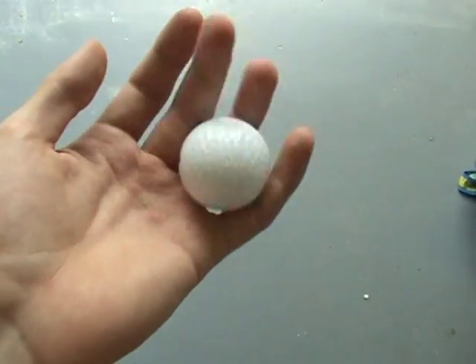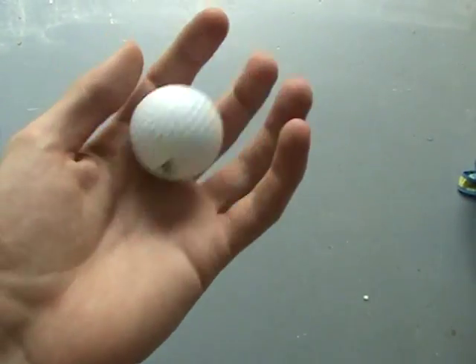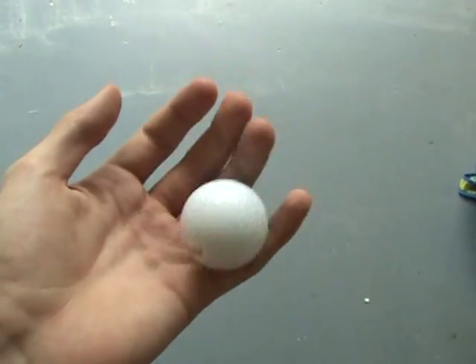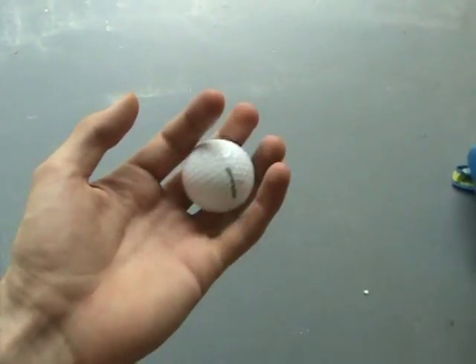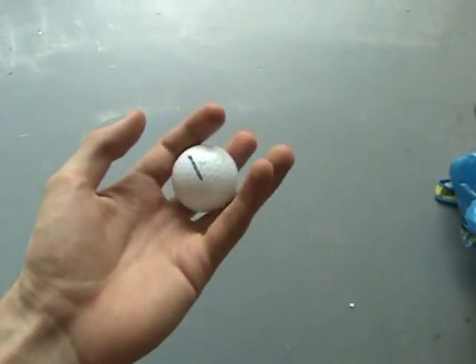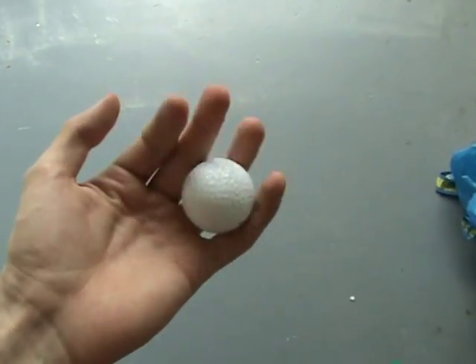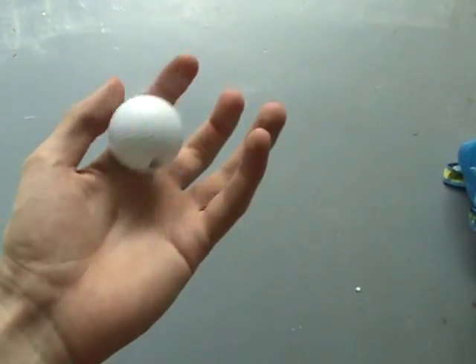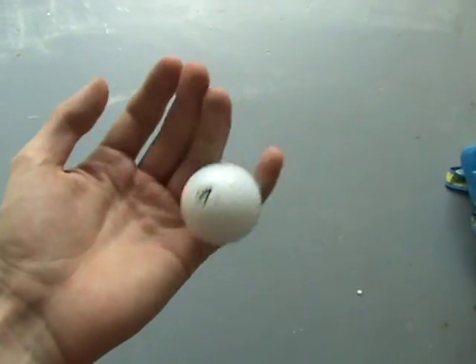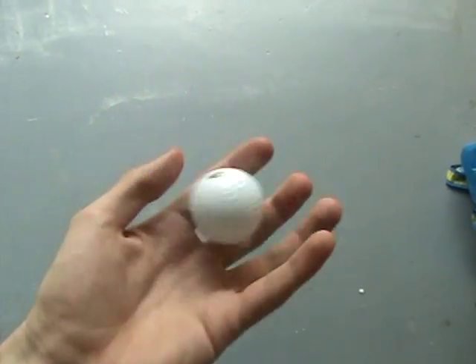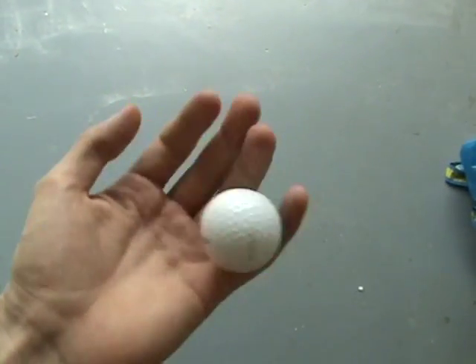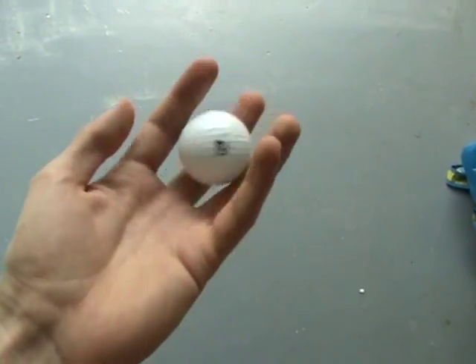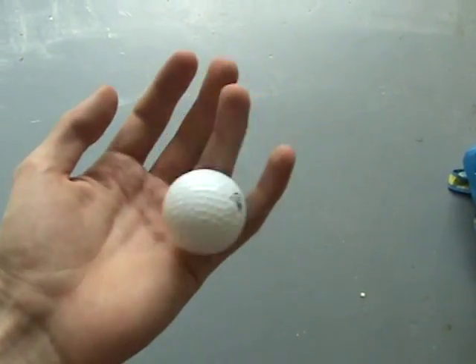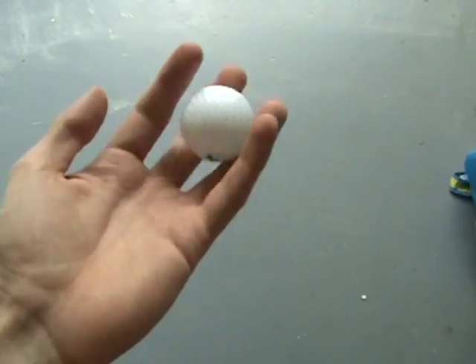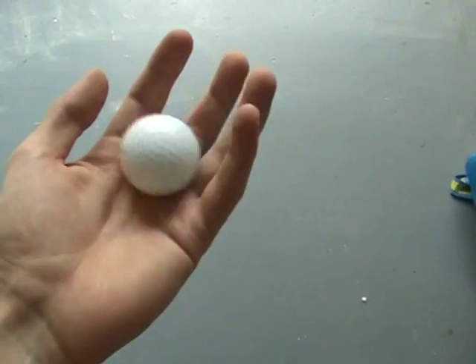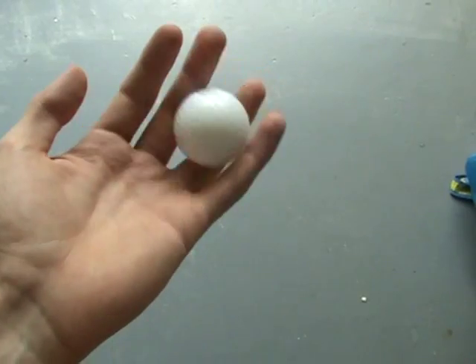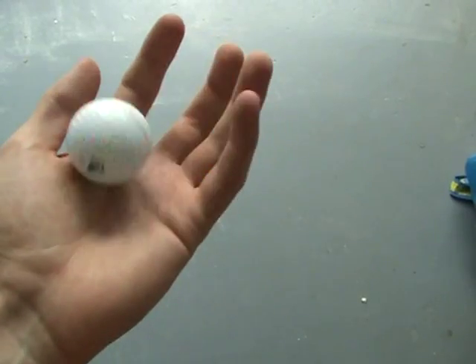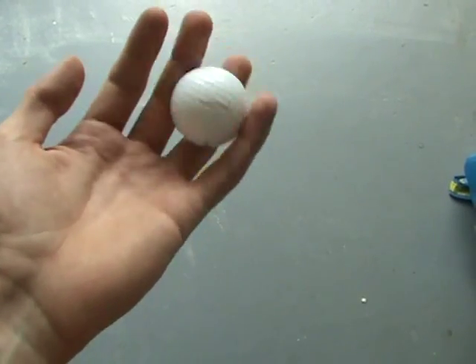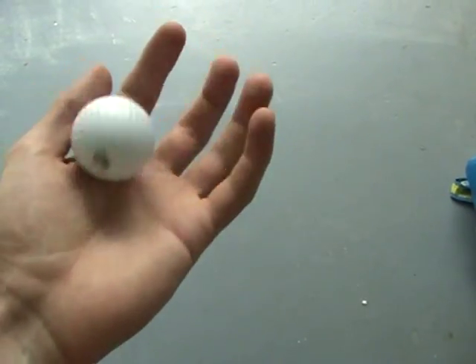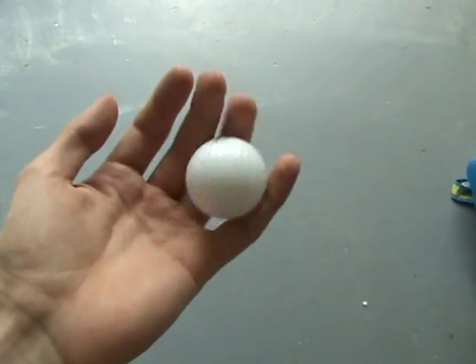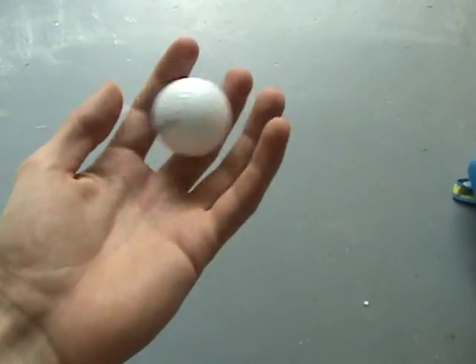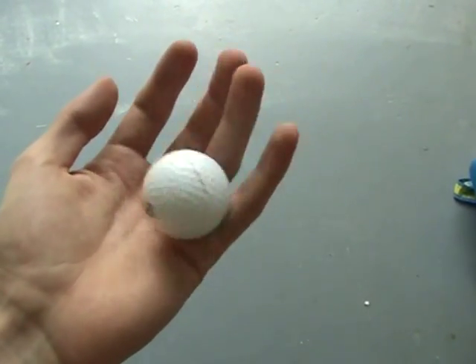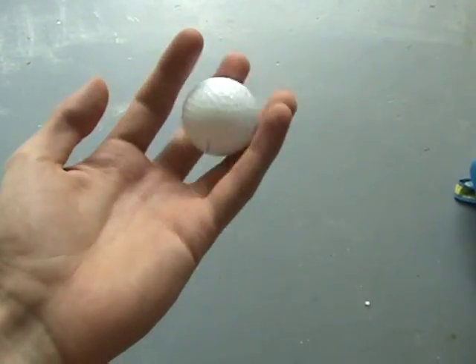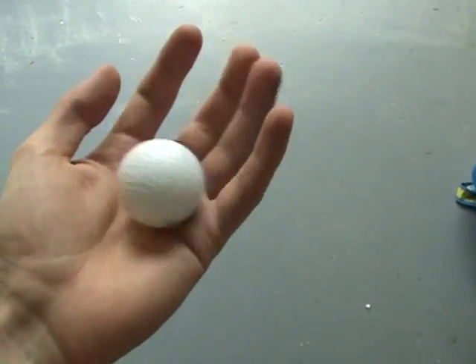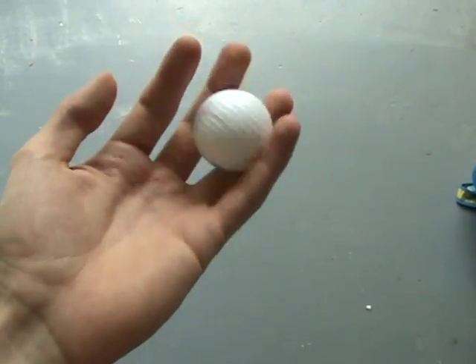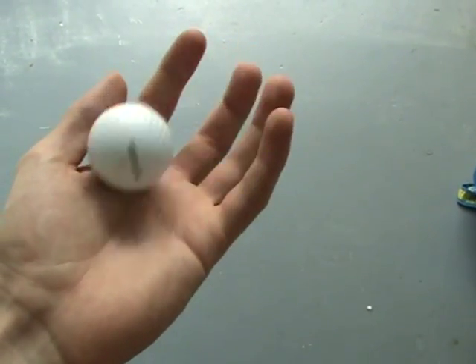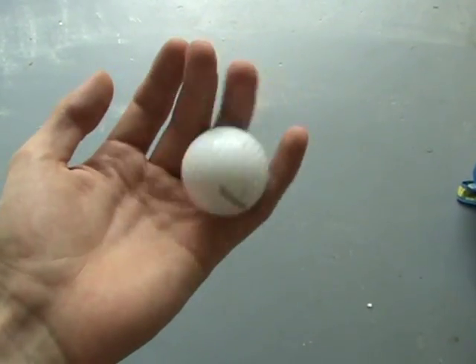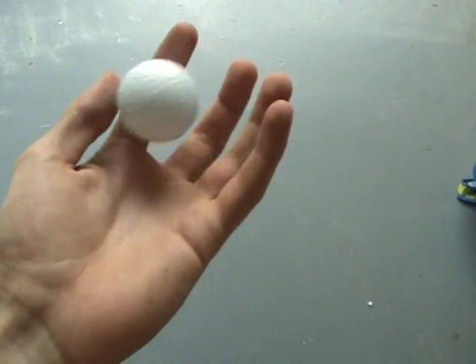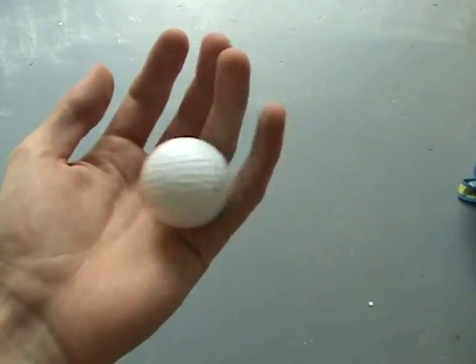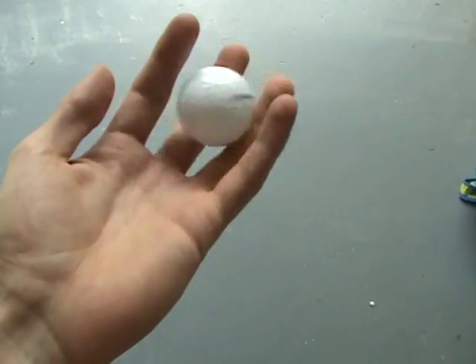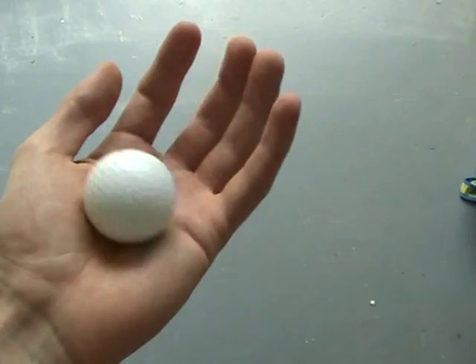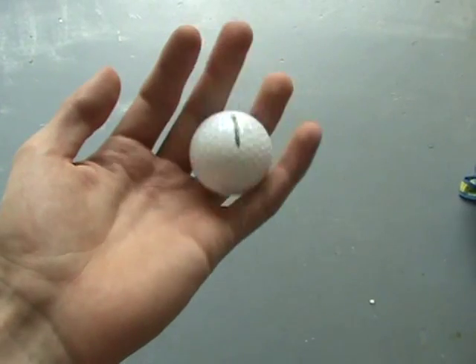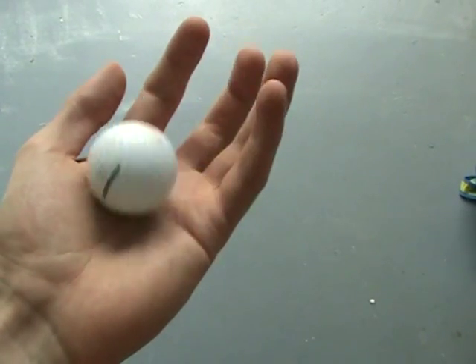Rolling one ball is something I never really practiced, but it is rather challenging to do. My goal is to roll it as if I had two balls in my hand — you wouldn't notice any difference other than that there is one where there should be two.